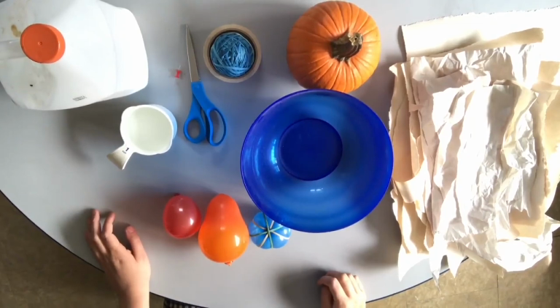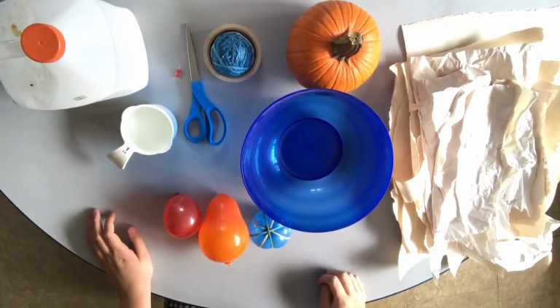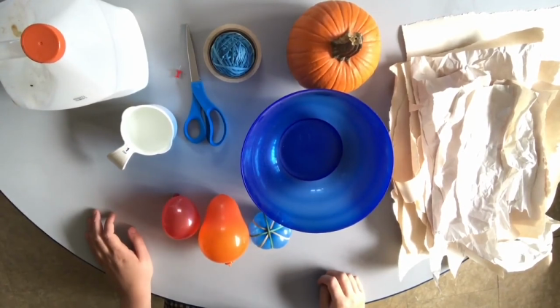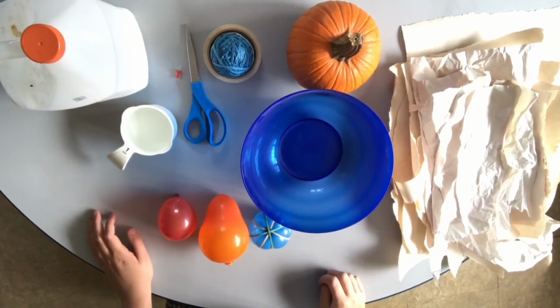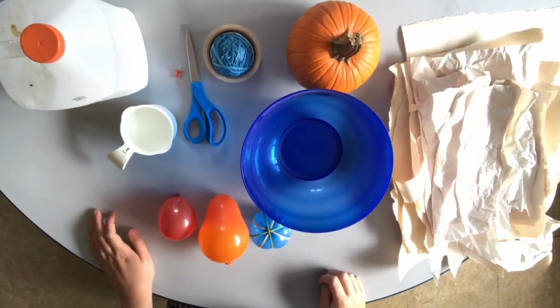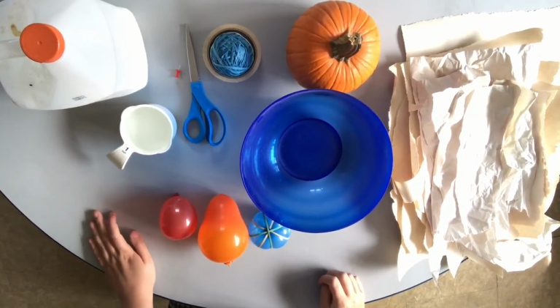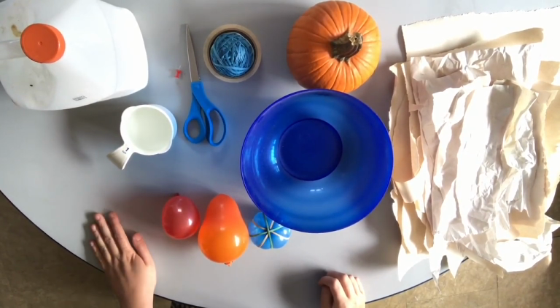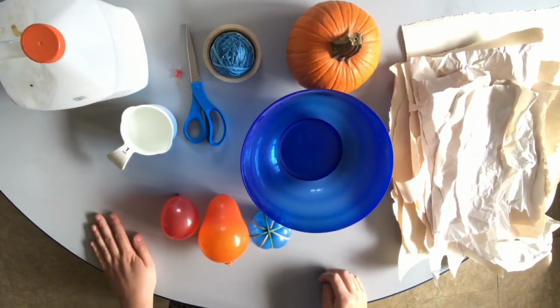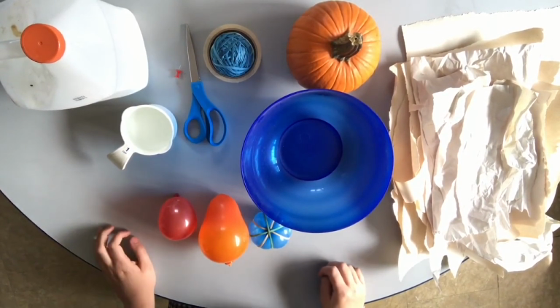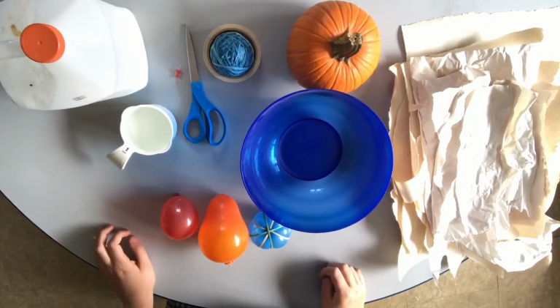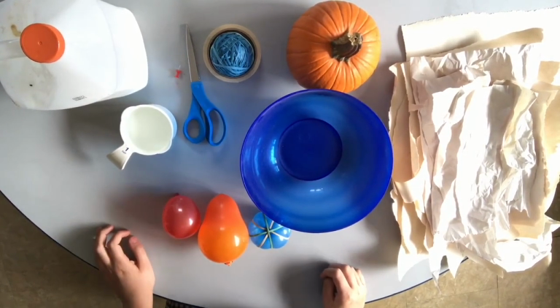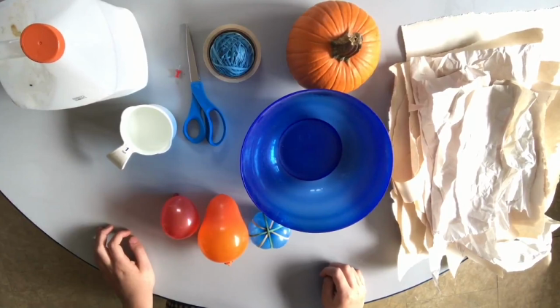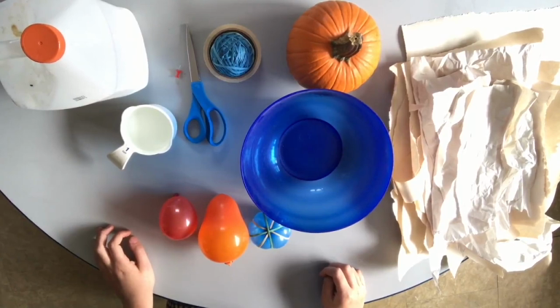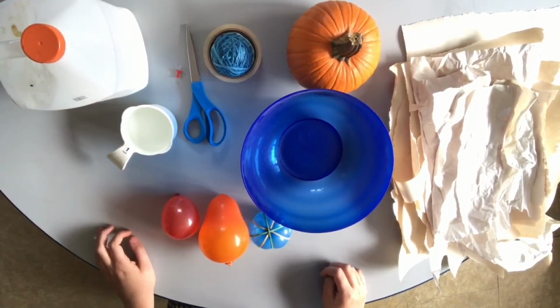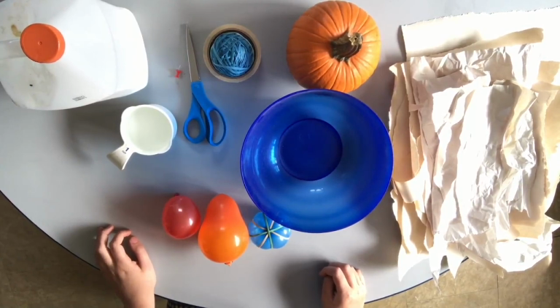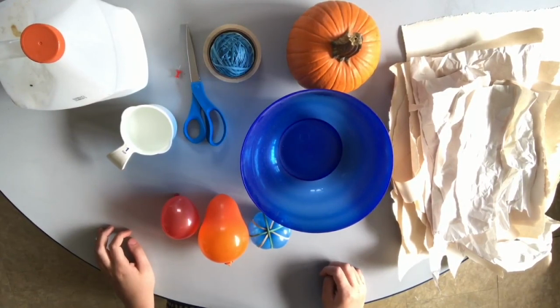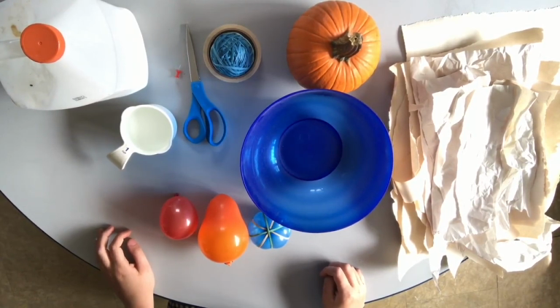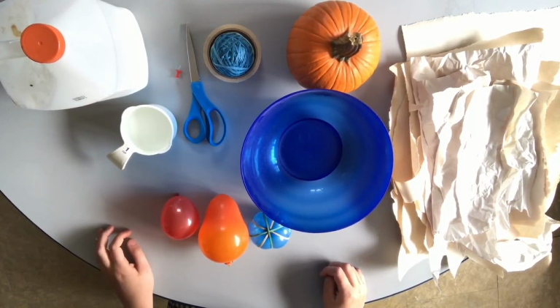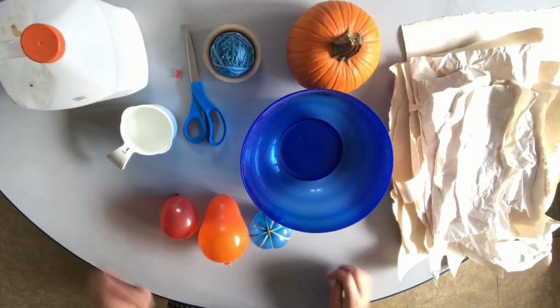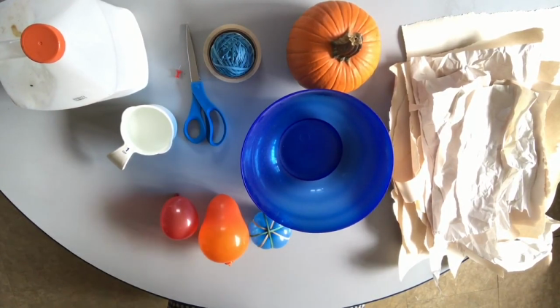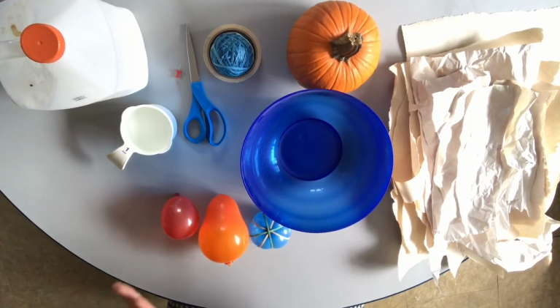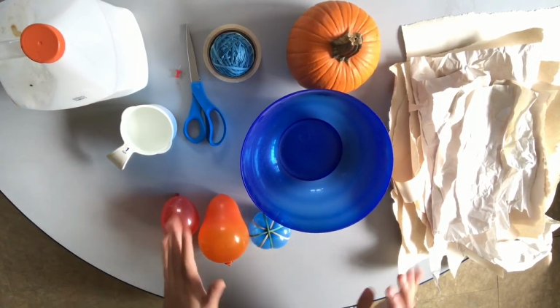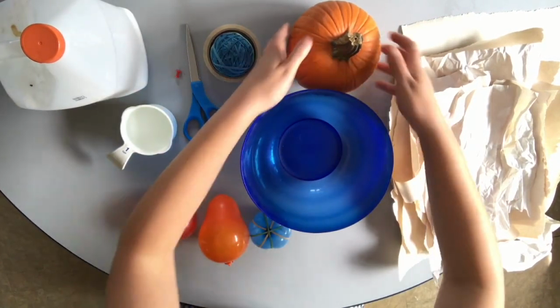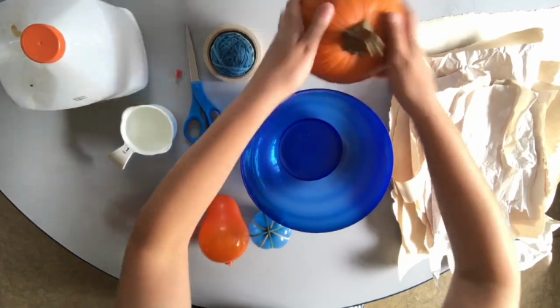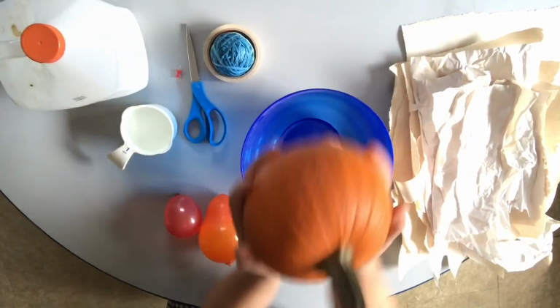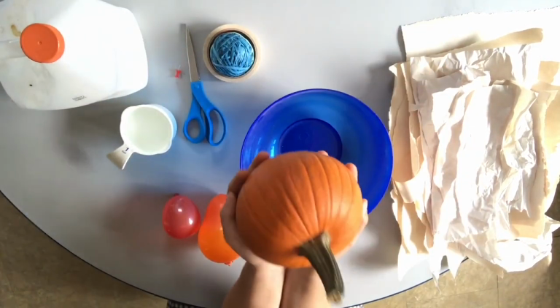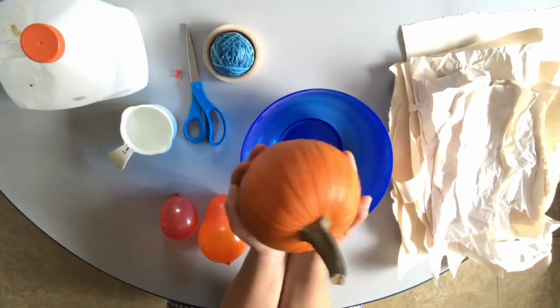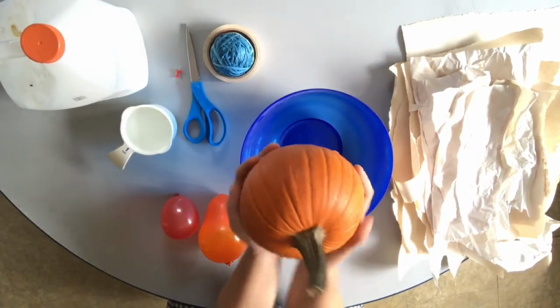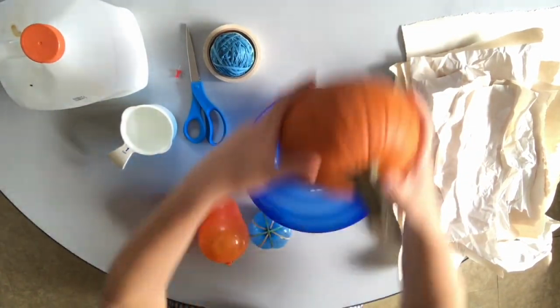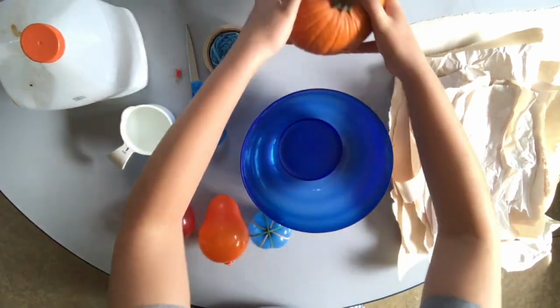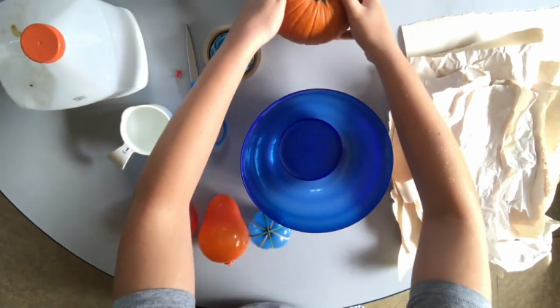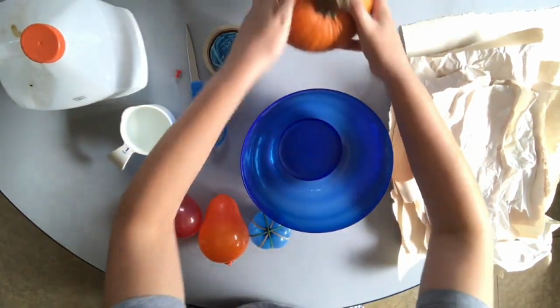Hello everyone! This is Doris from the Art and Nature Center at the Peabody Essex Museum. Today I'm going to show you how to do some paper mache. What we are going for is making some little pumpkins, apples, or gourds.